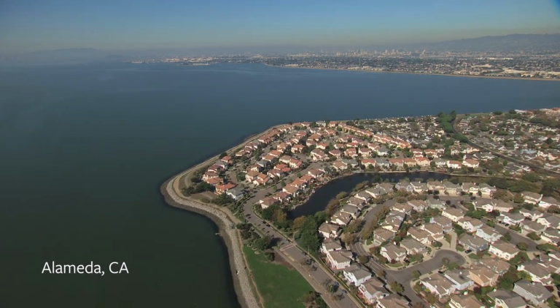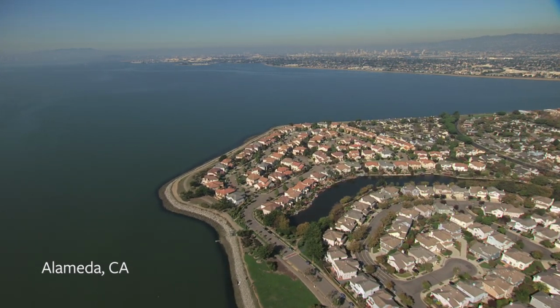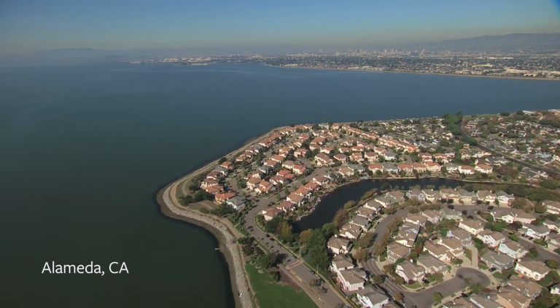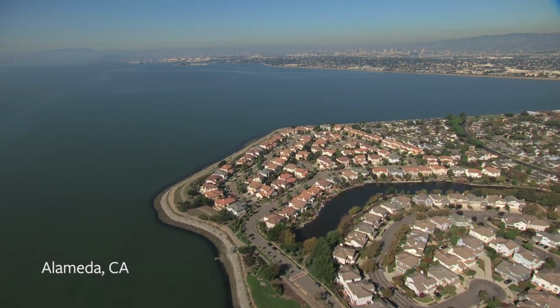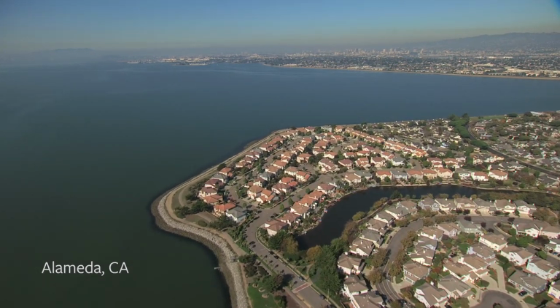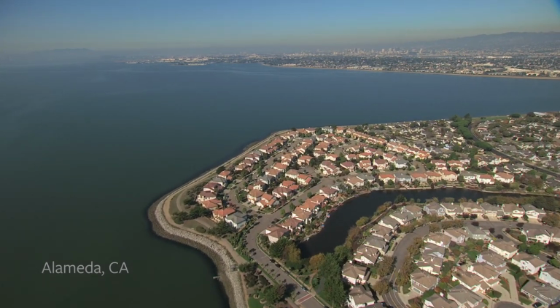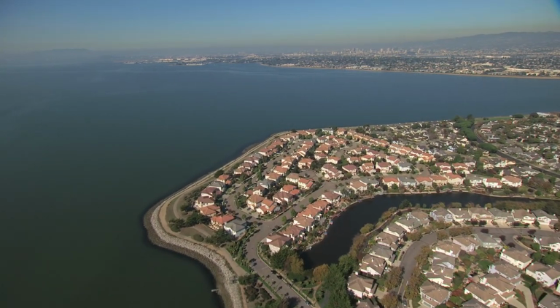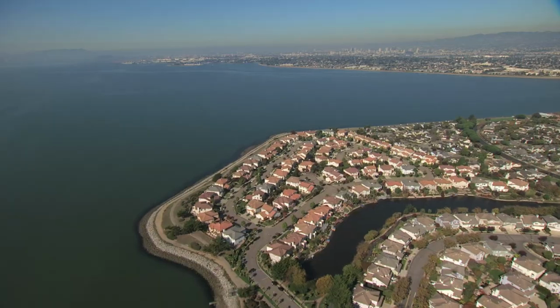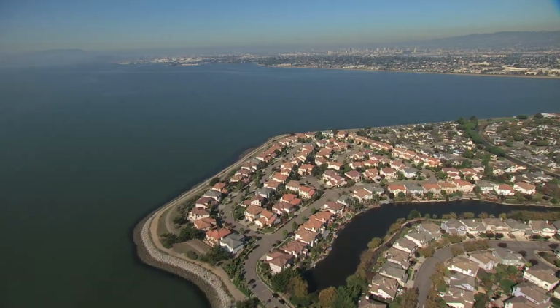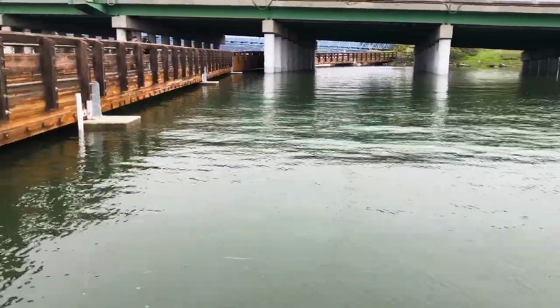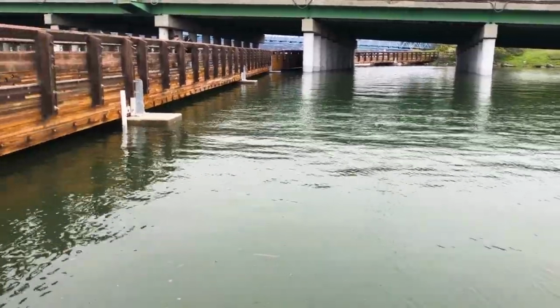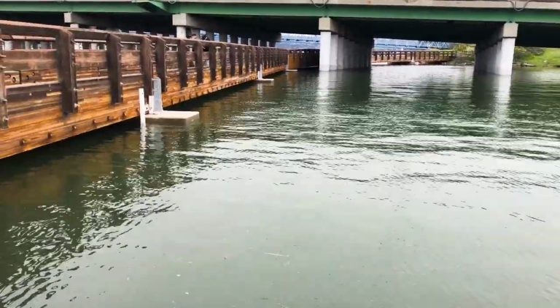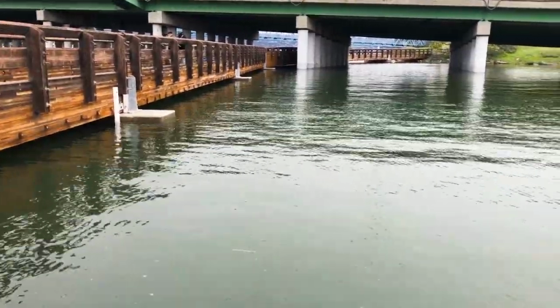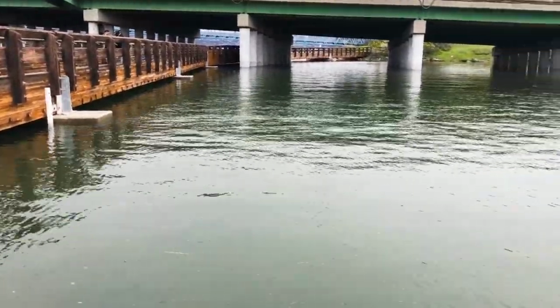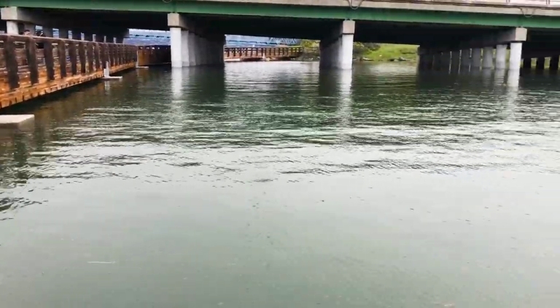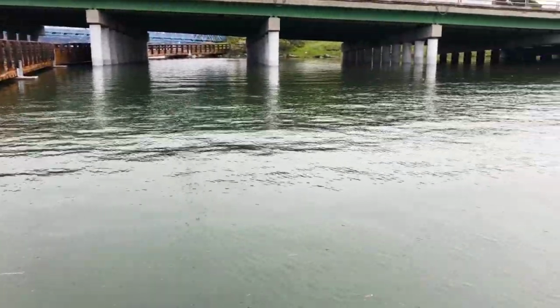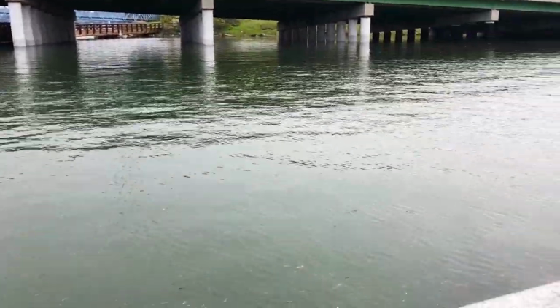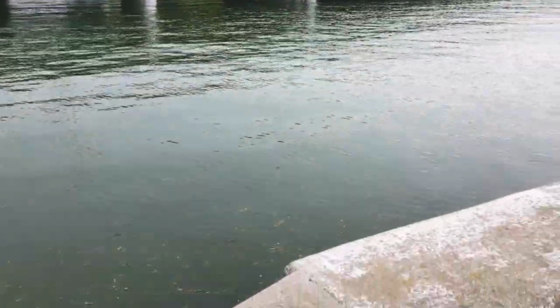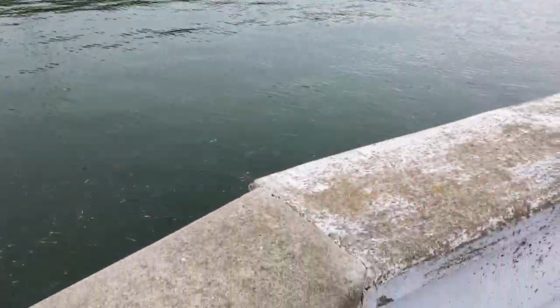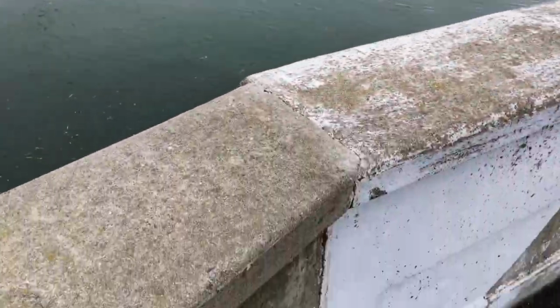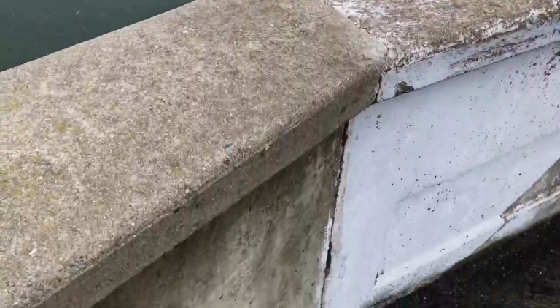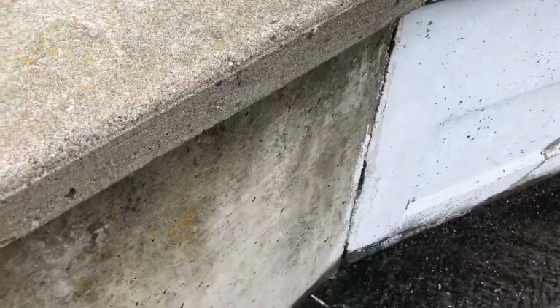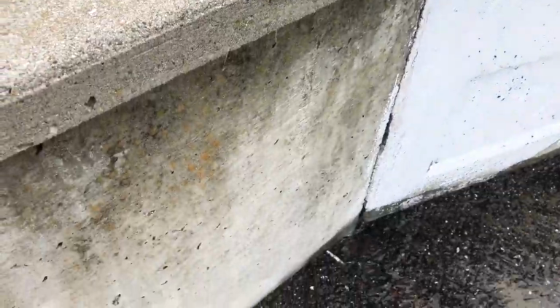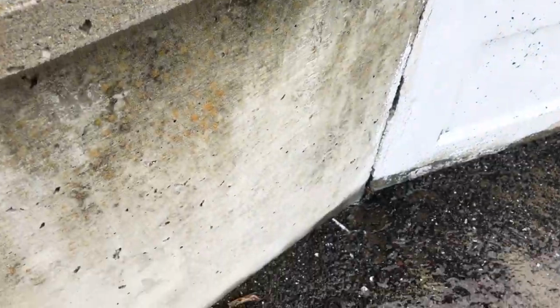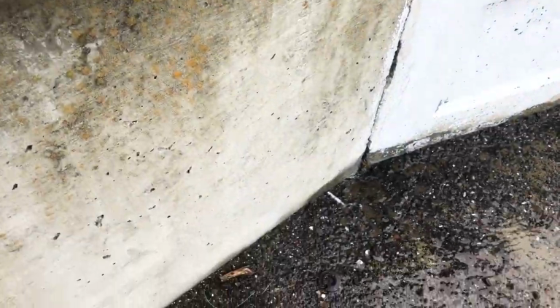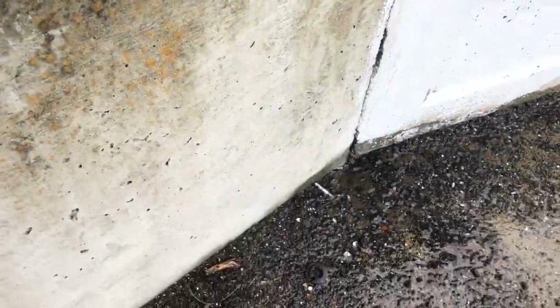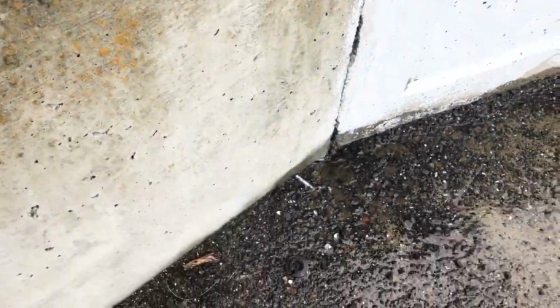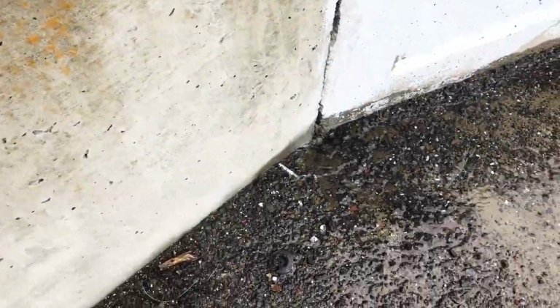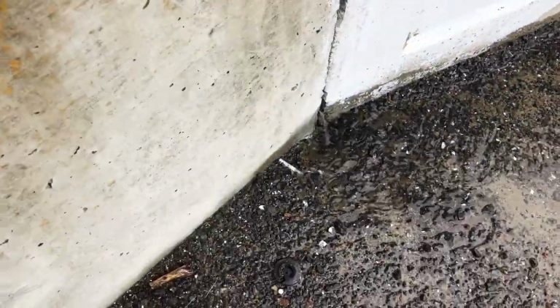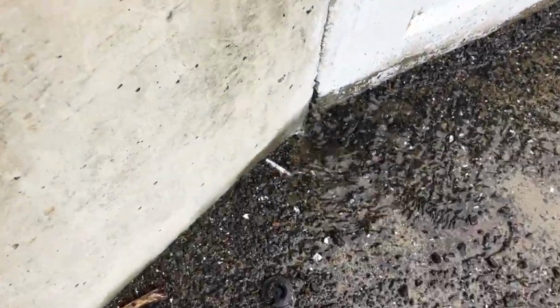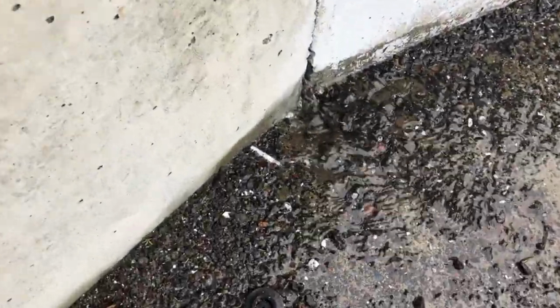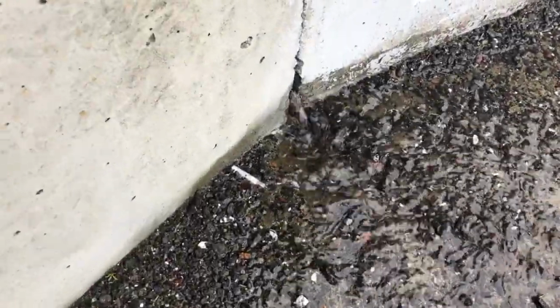There is no way to stop the sea from rising at this point. Even if we mitigate the amount of CO2 we emit, we can blunt the impact of sea level rise, we can keep it below a maximum, but it's coming.